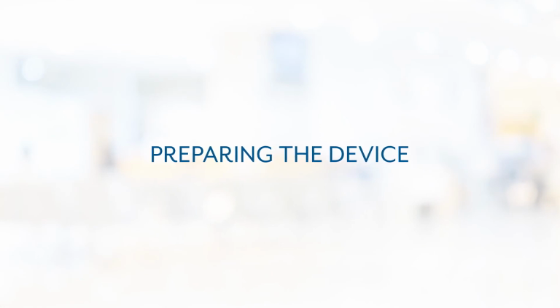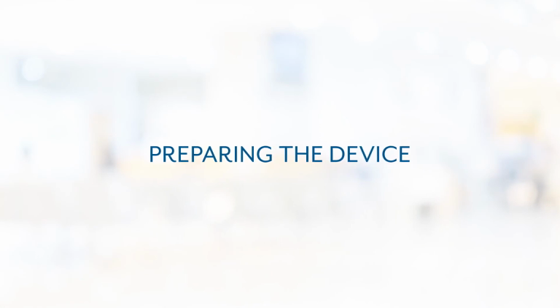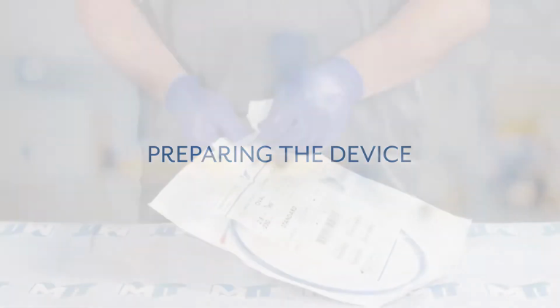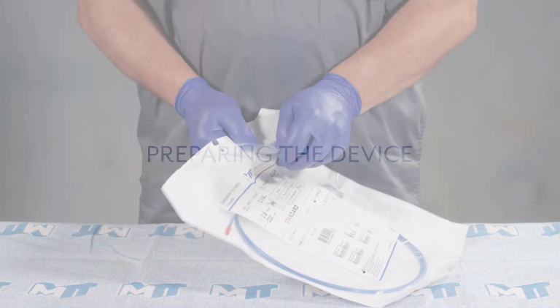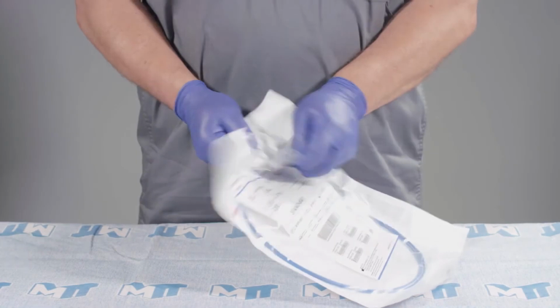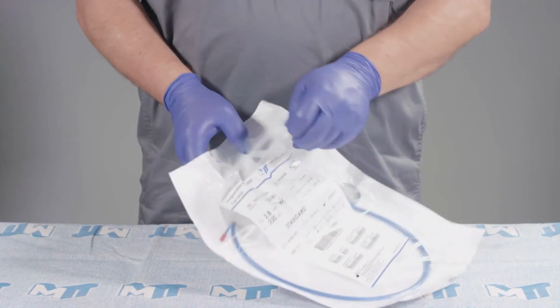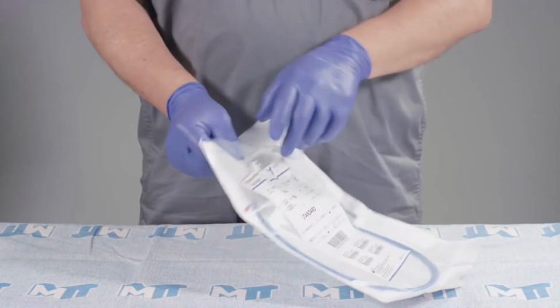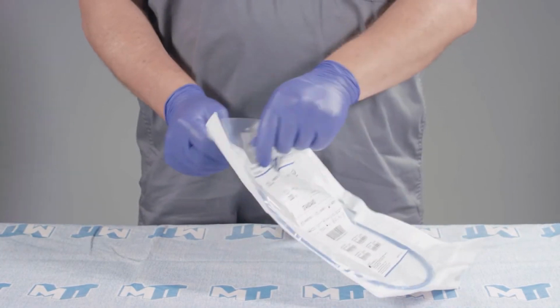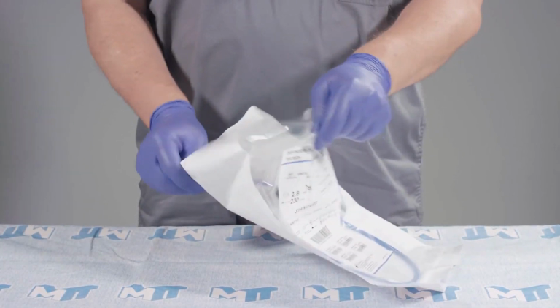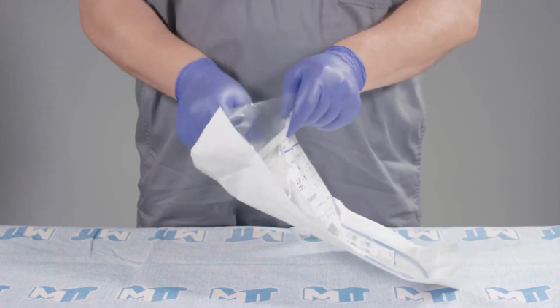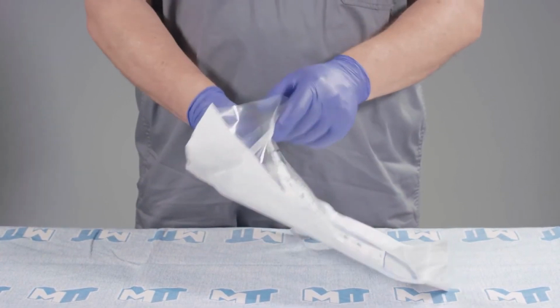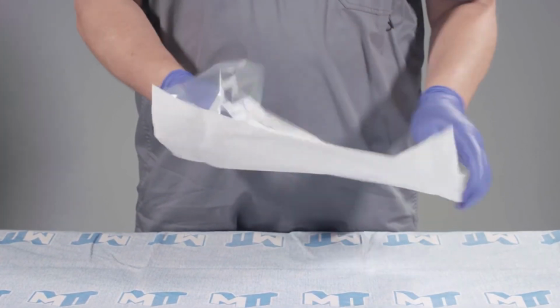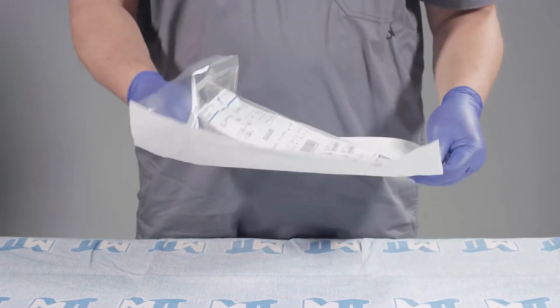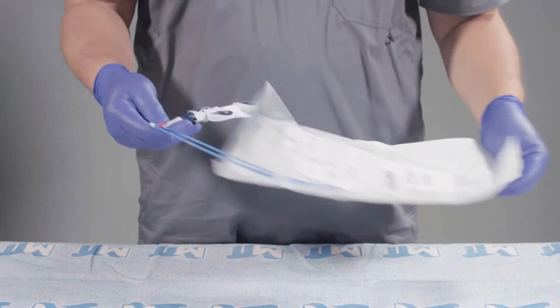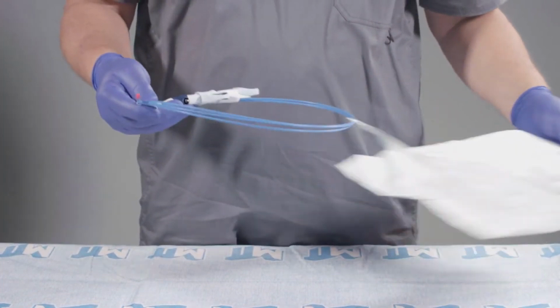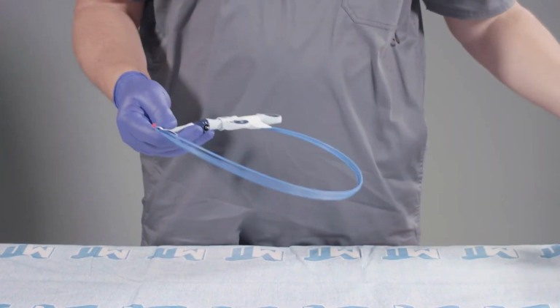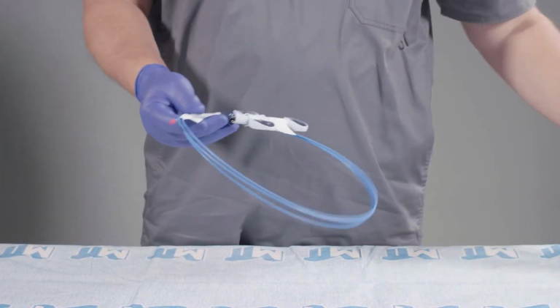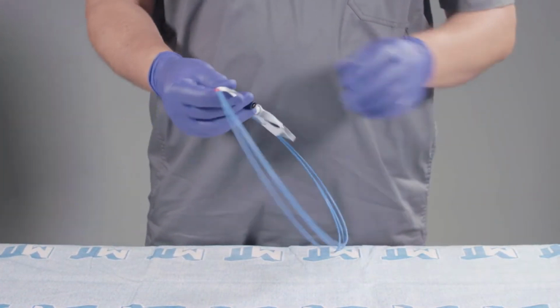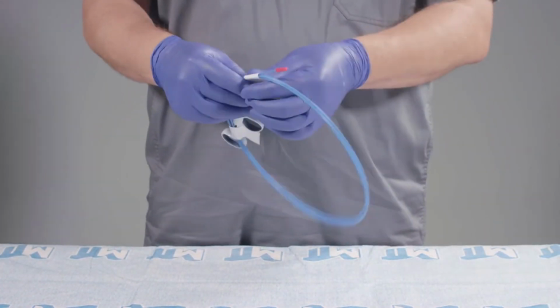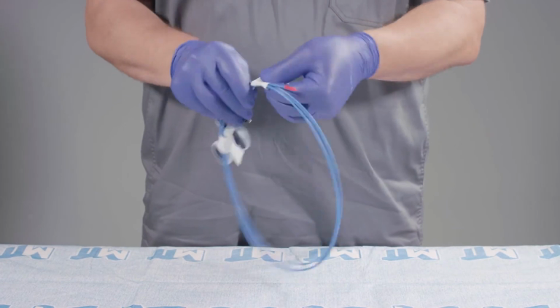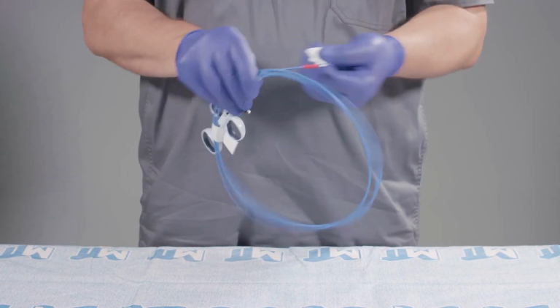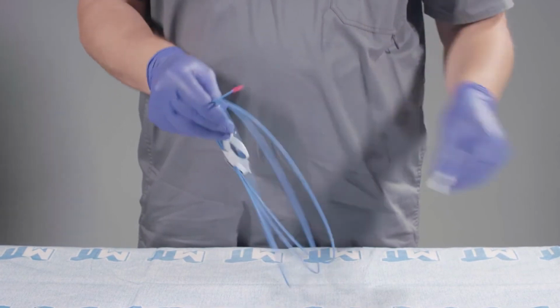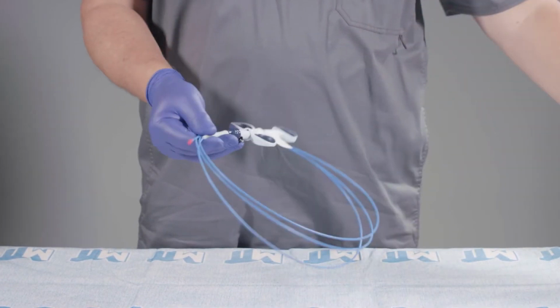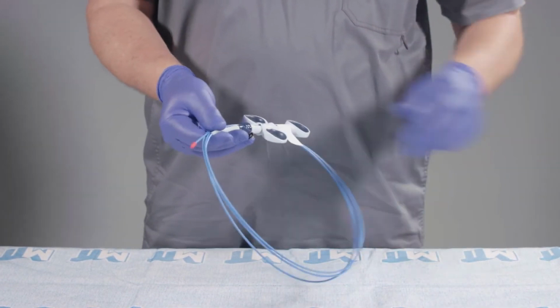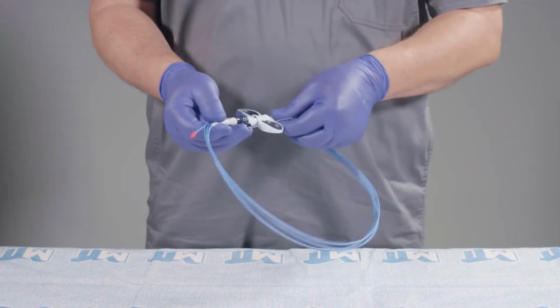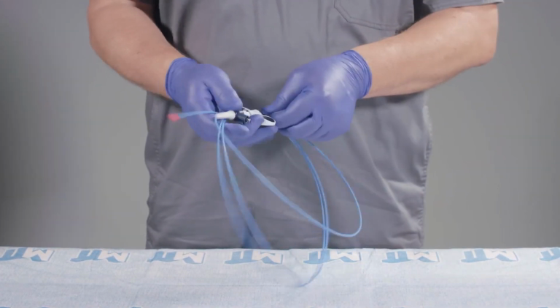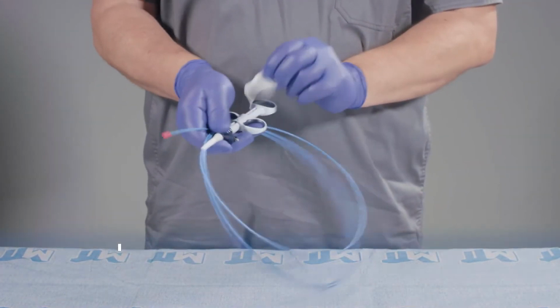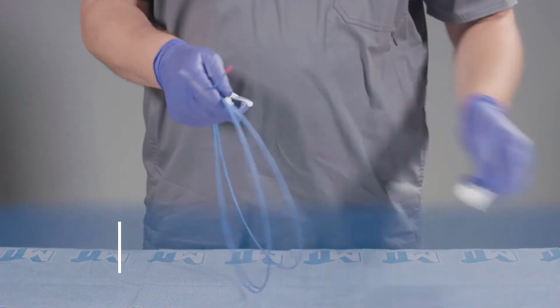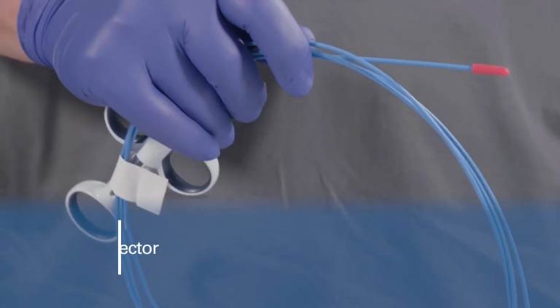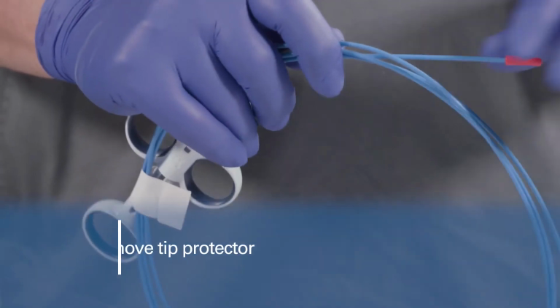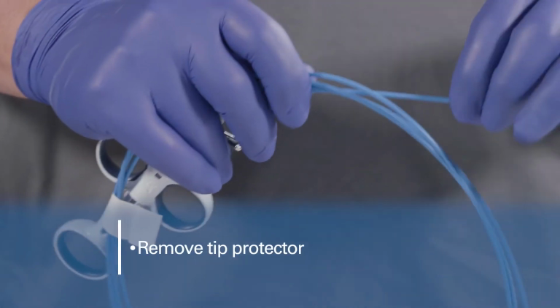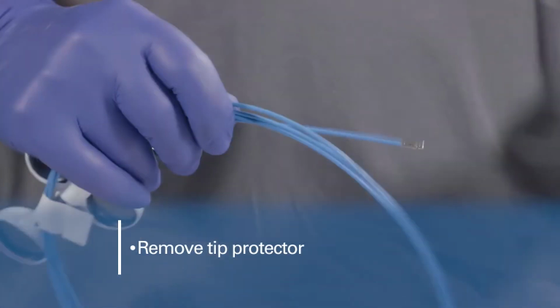Open the pouch and carefully remove the hot biopsy forceps from their packaging and uncoil. Then remove the tip protector.